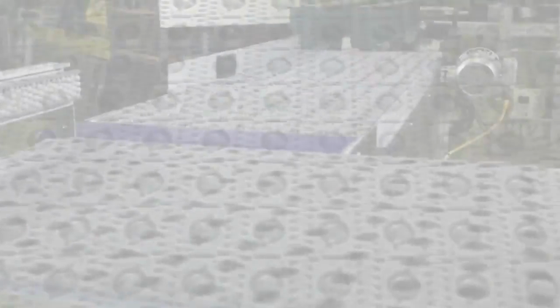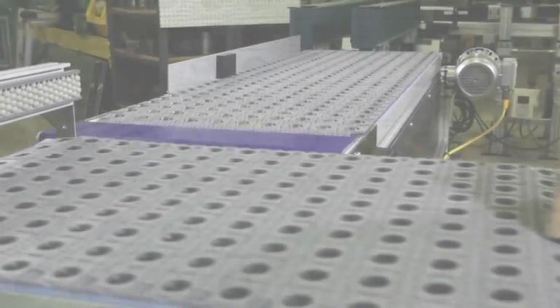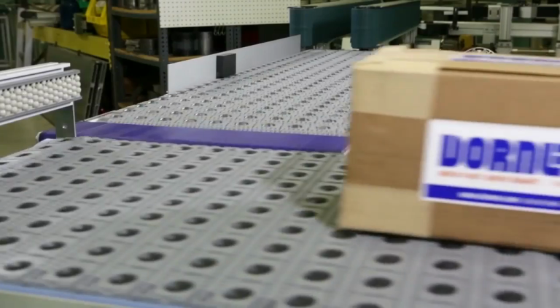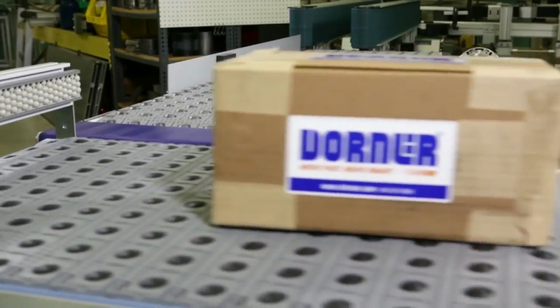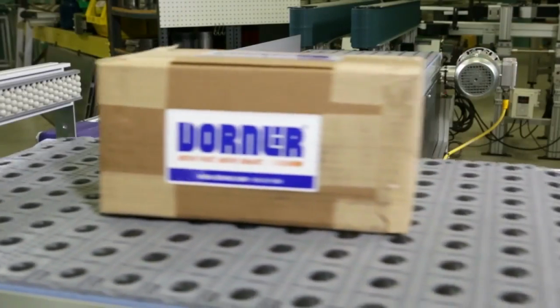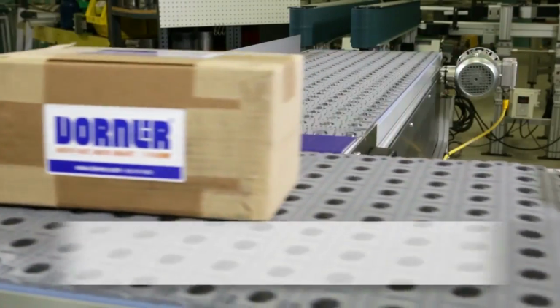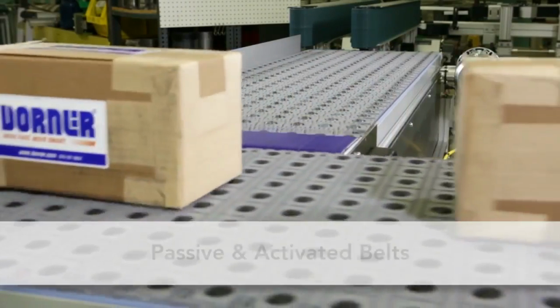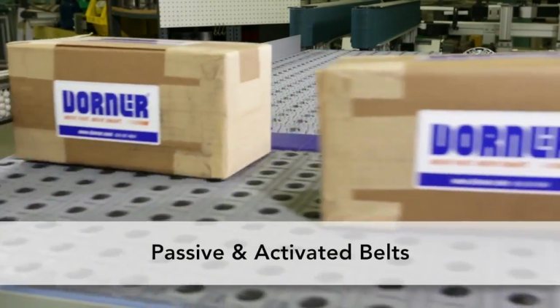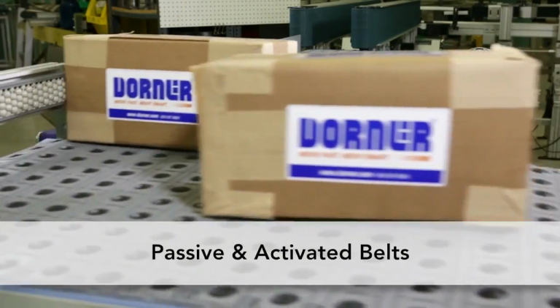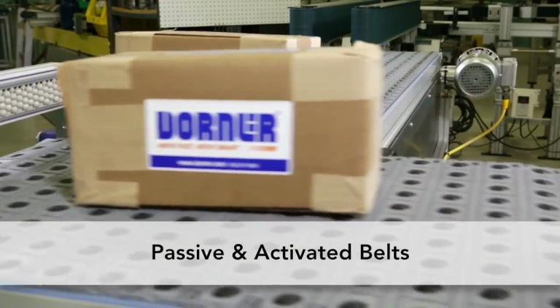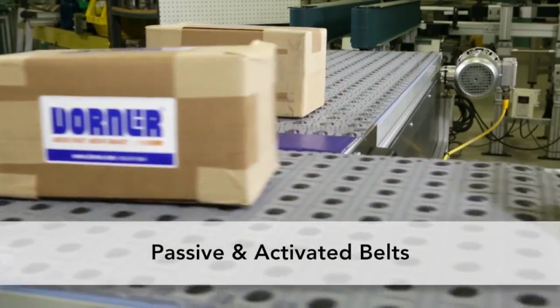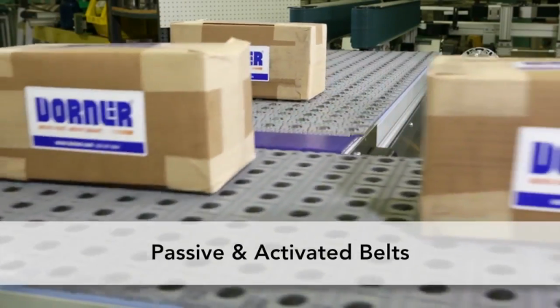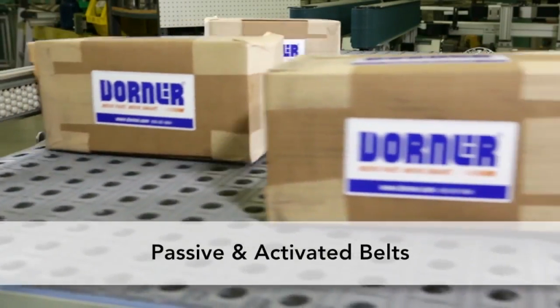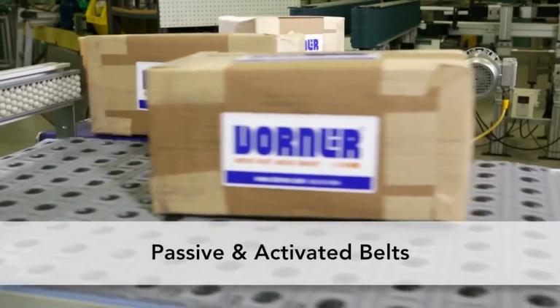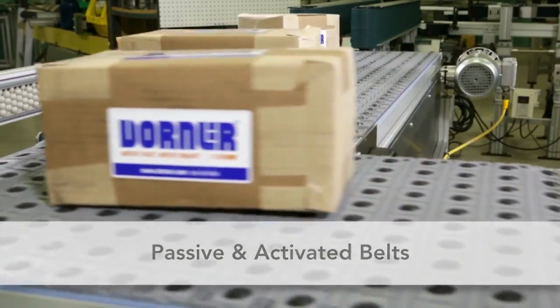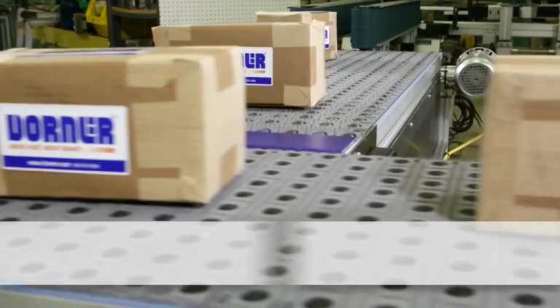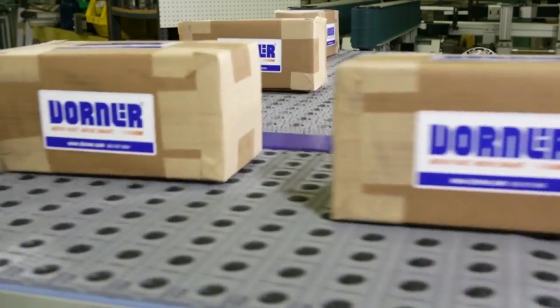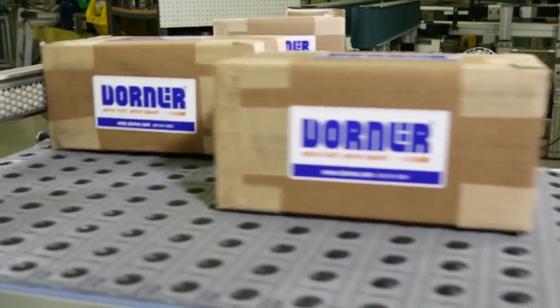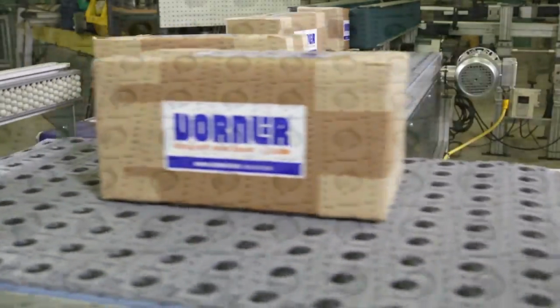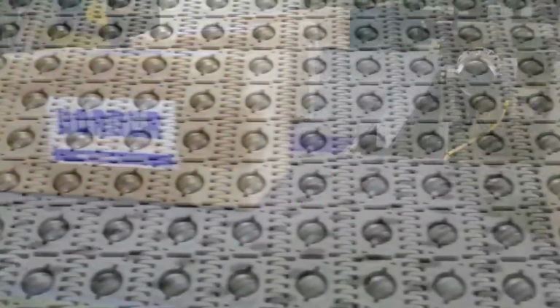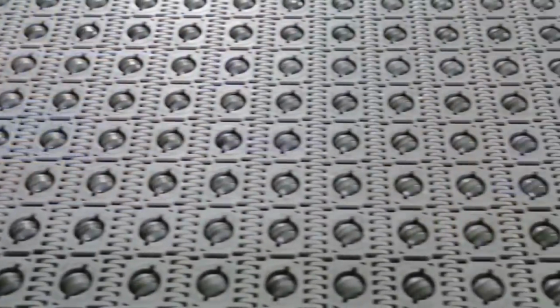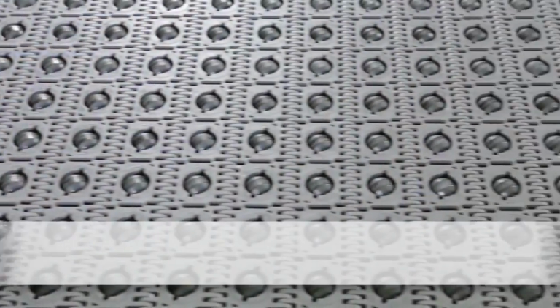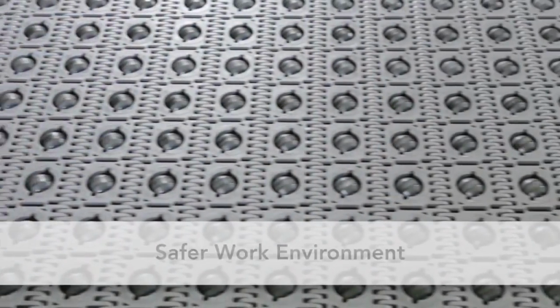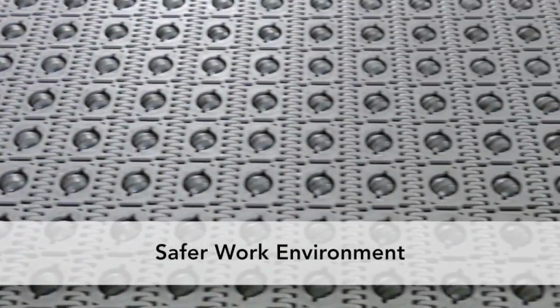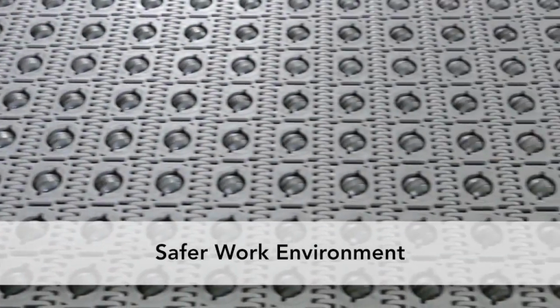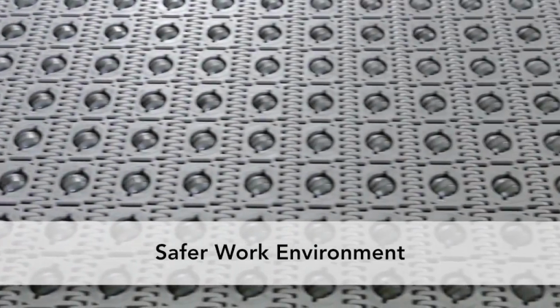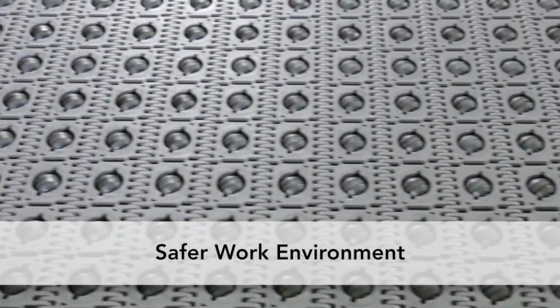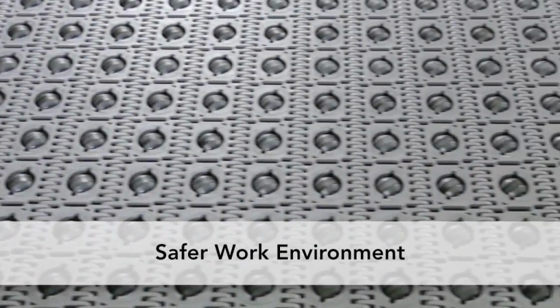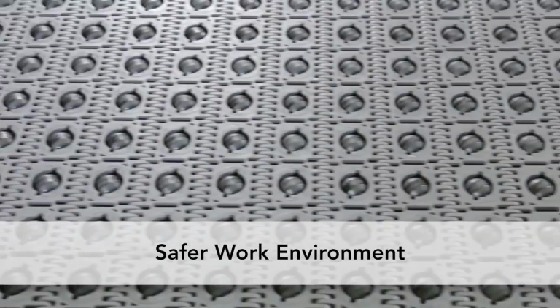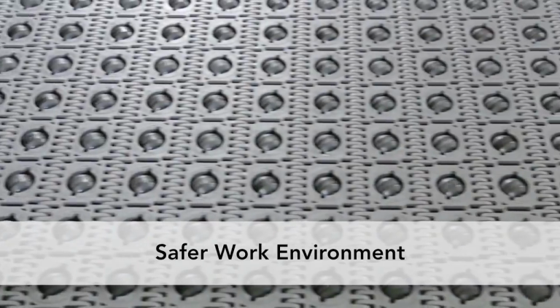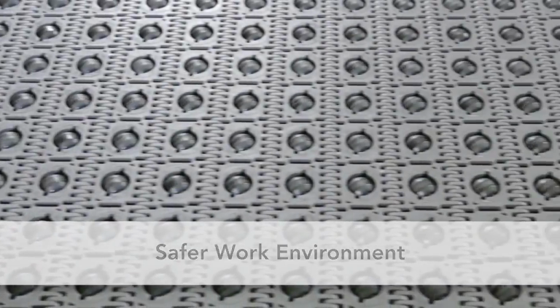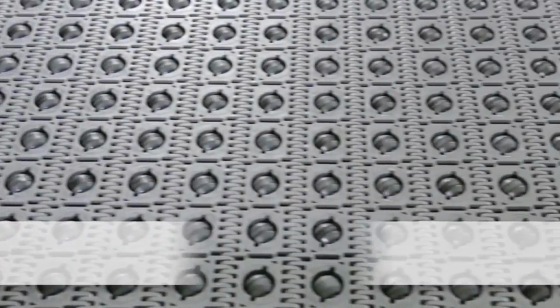3200 Series Conveyors can be equipped with ARB passive or activated belt options with low or high-friction rollers. The encased moving parts design provides a safer work environment and reduced maintenance.